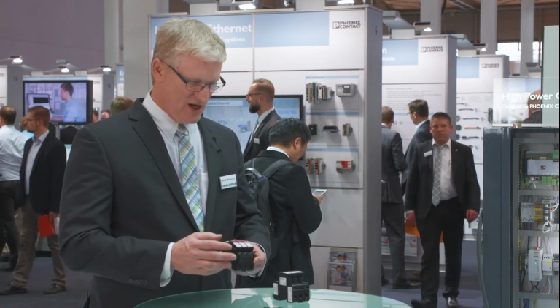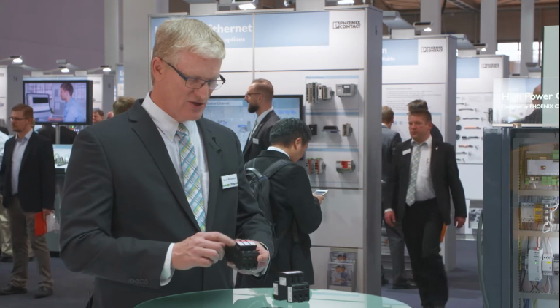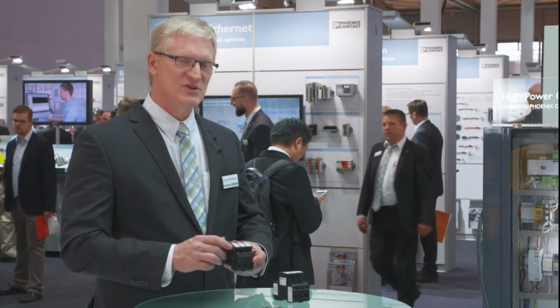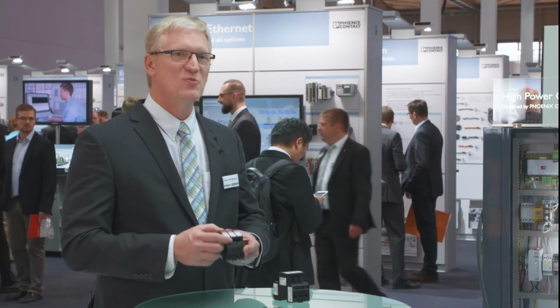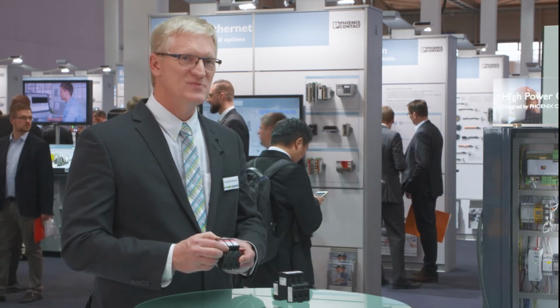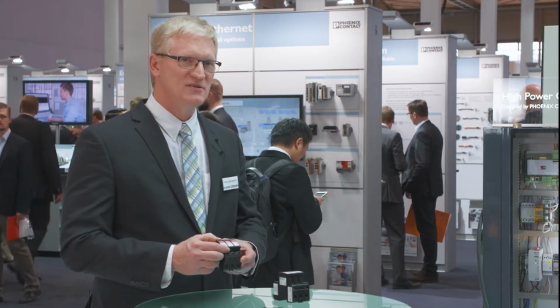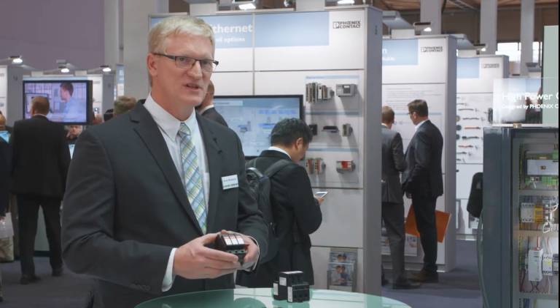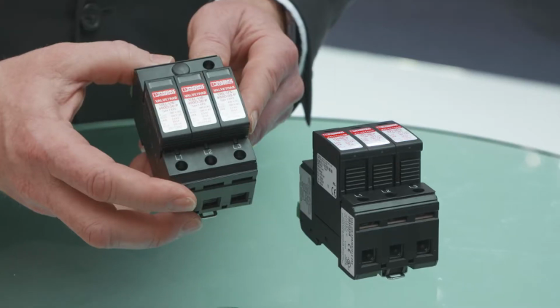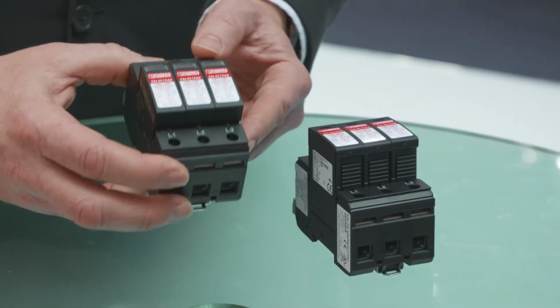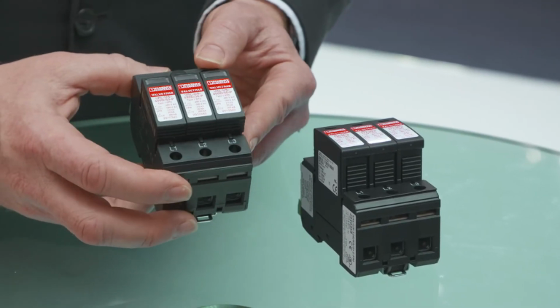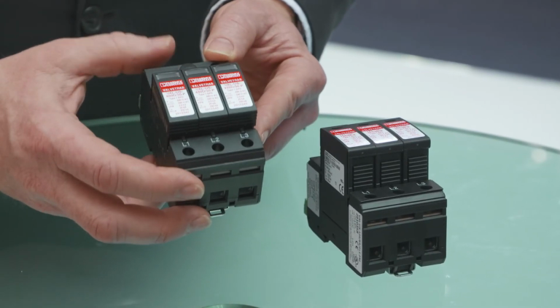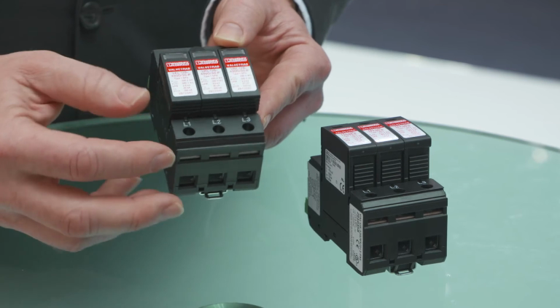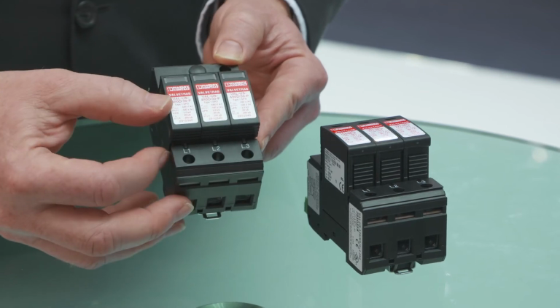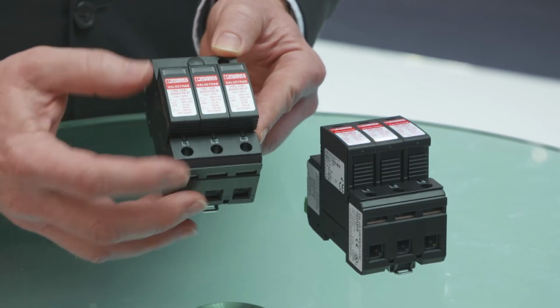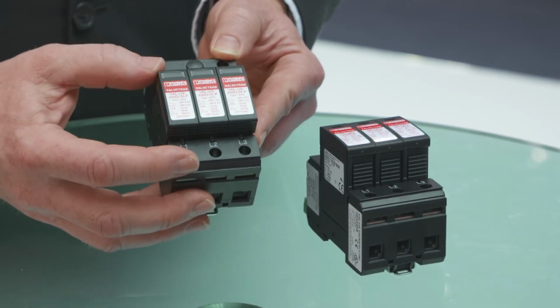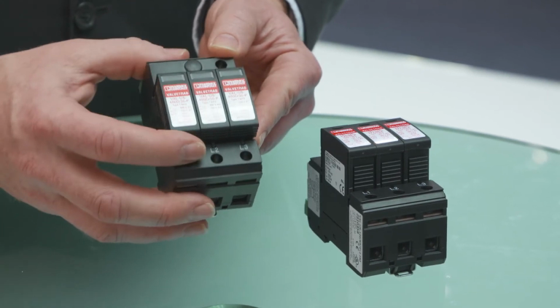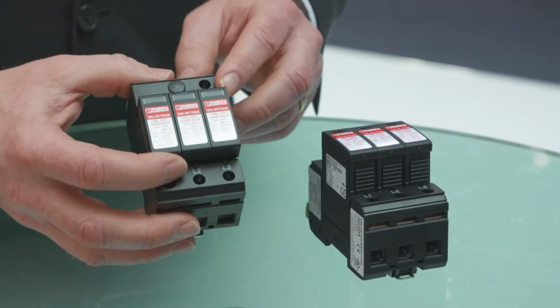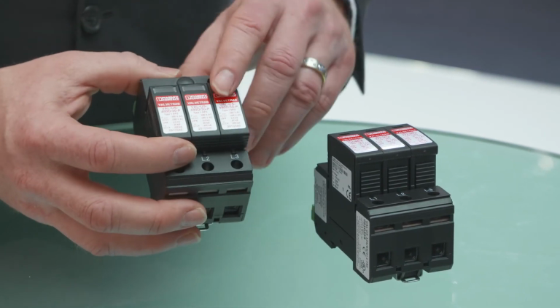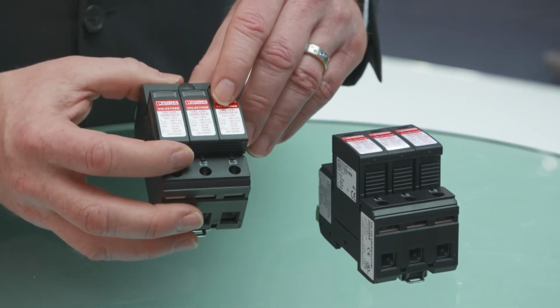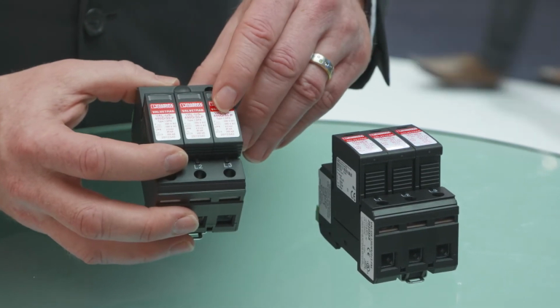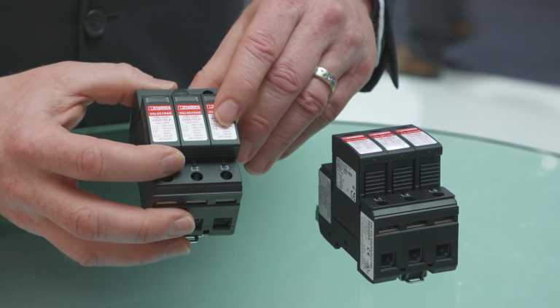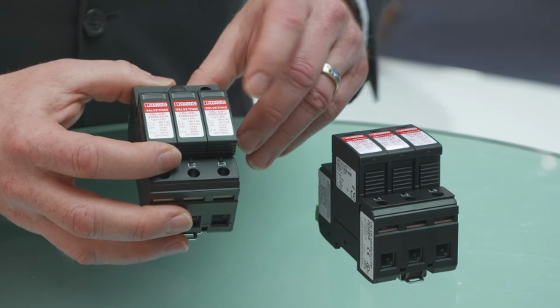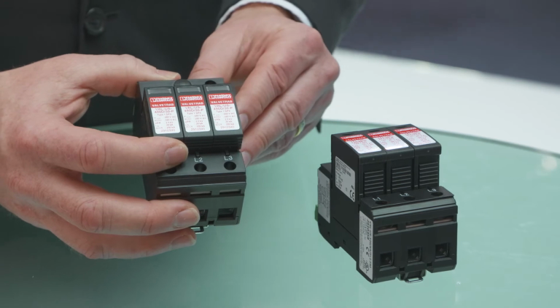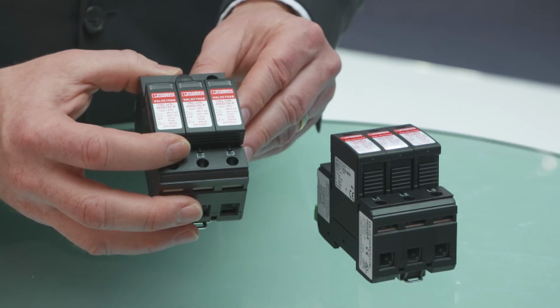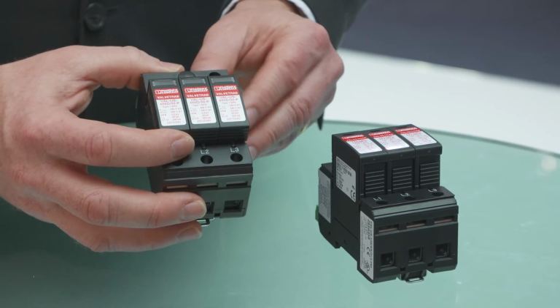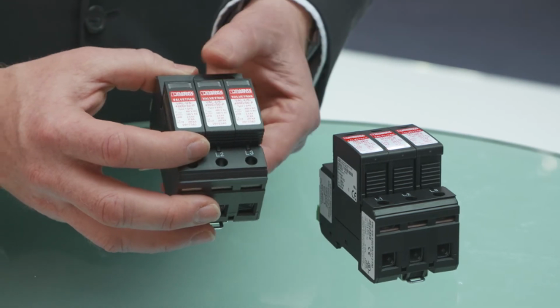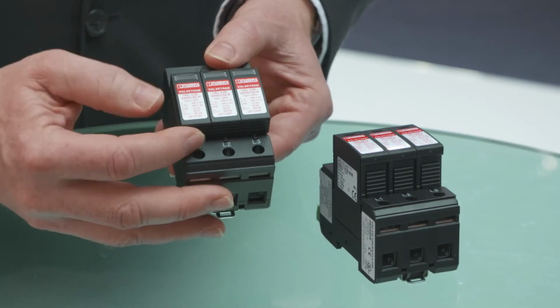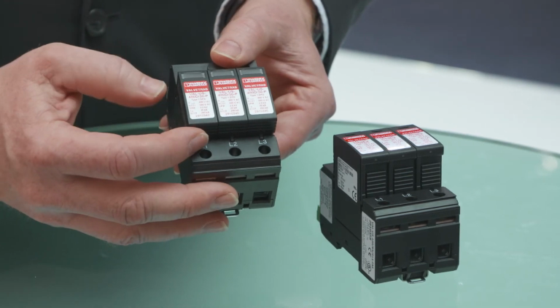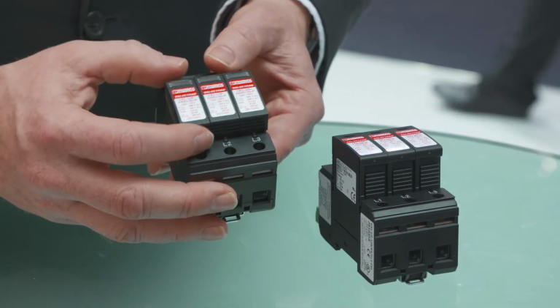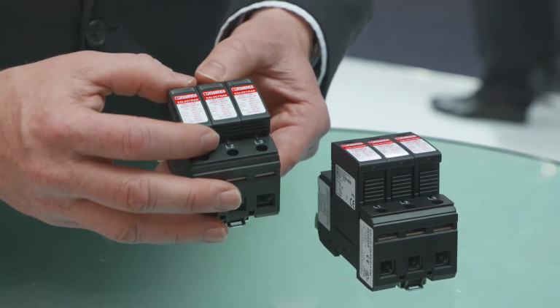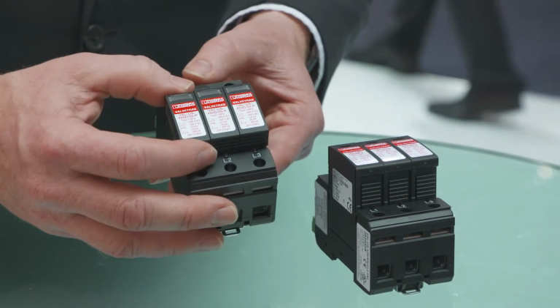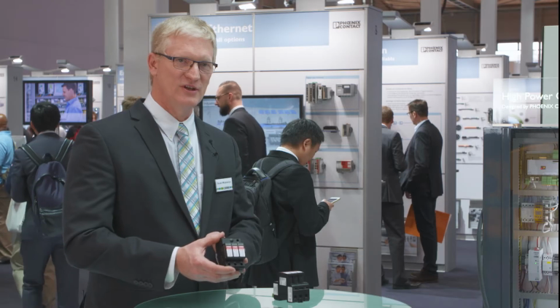It is also a Type 1 SPD, which means that it no longer needs to have overcurrent protection in front of it. So there's no coordination issues. The customer just takes this, installs it according to their voltage and our instructions, and they're good to go.